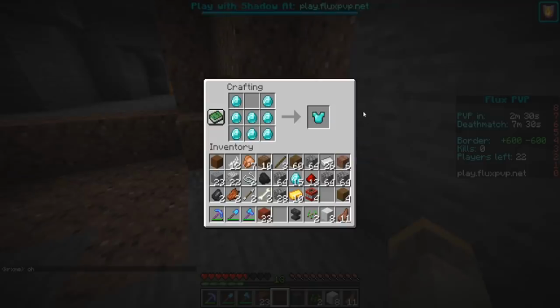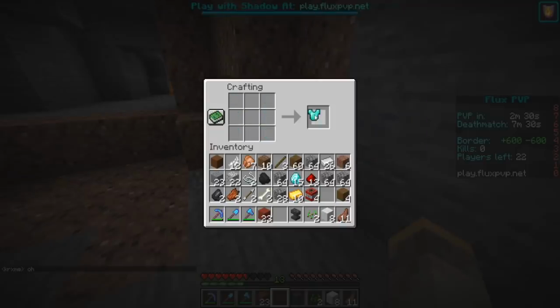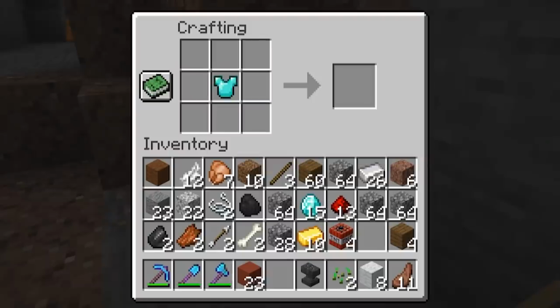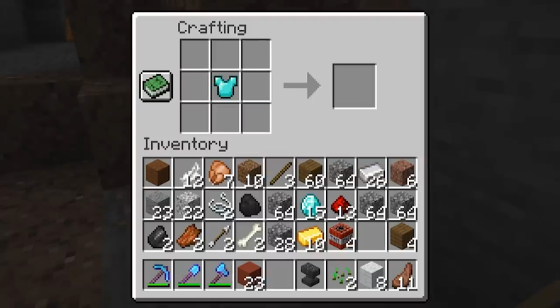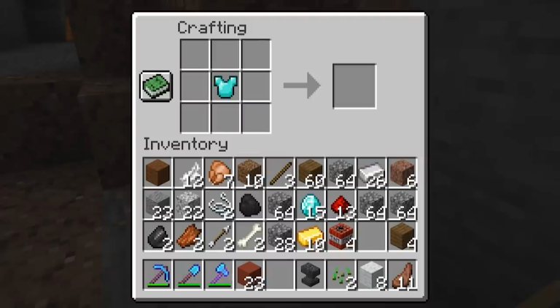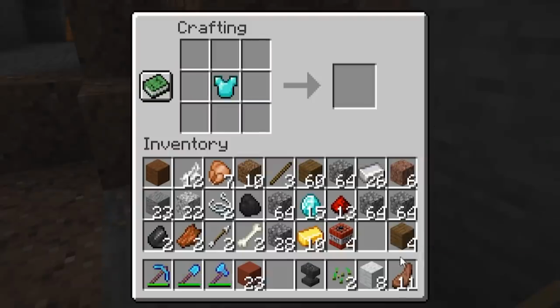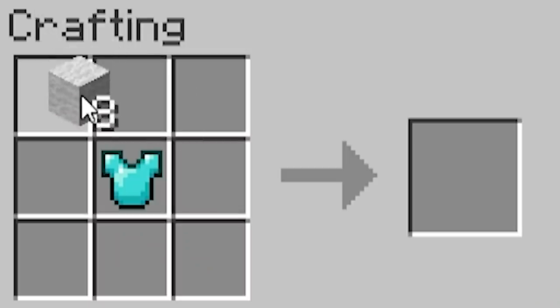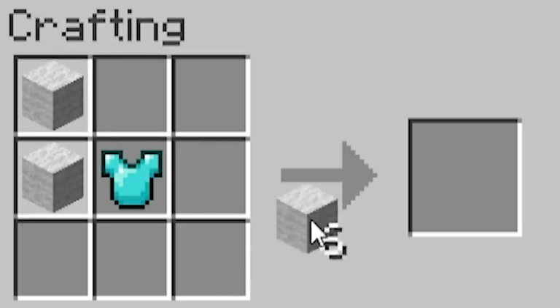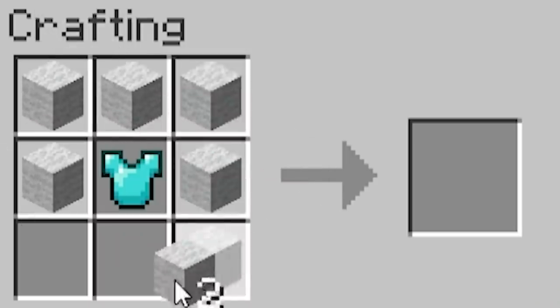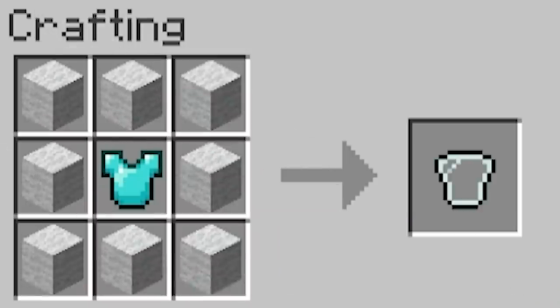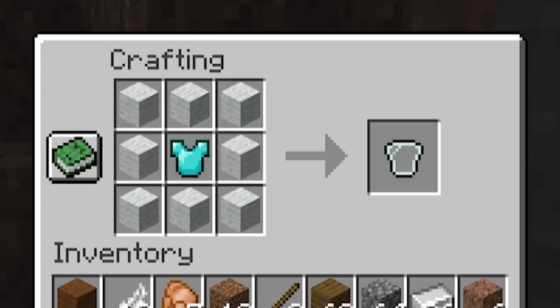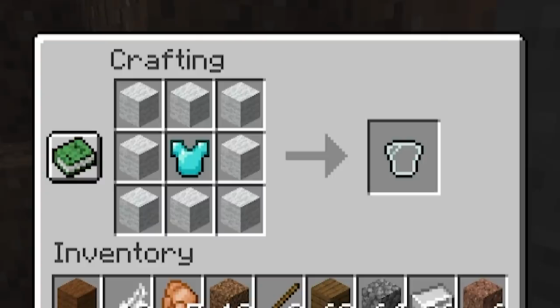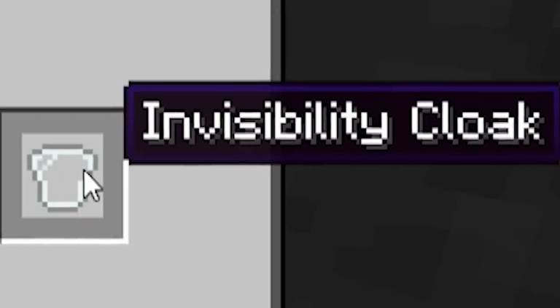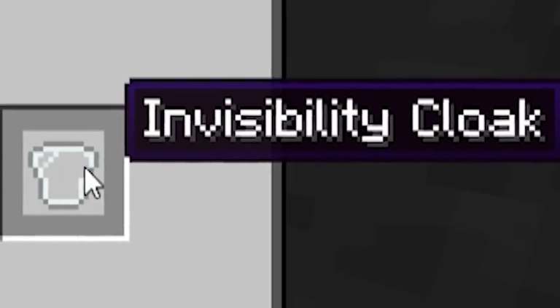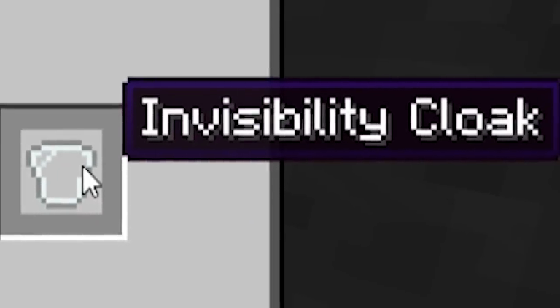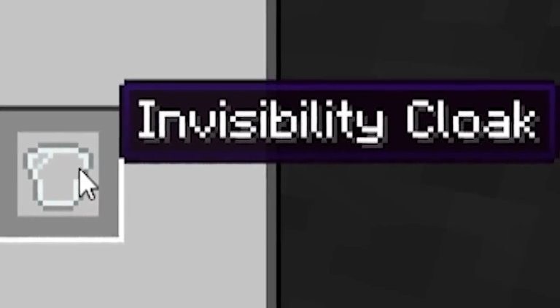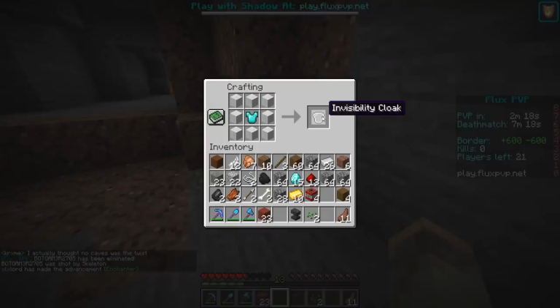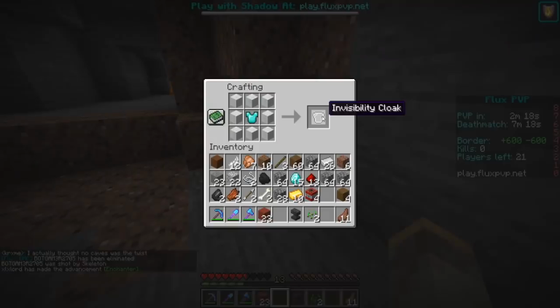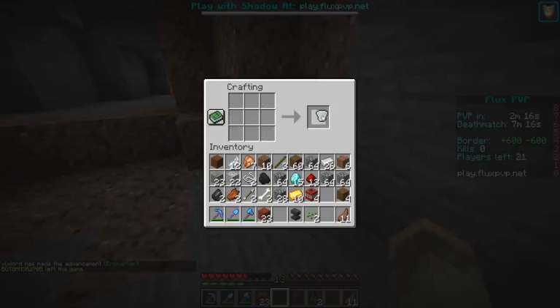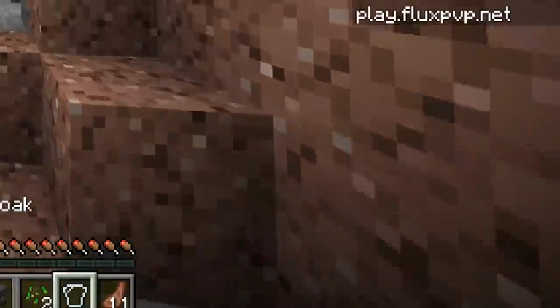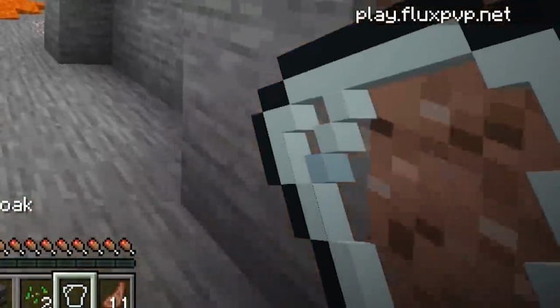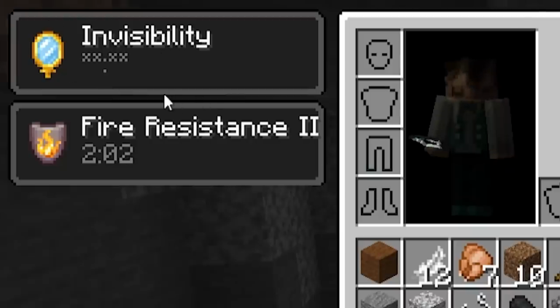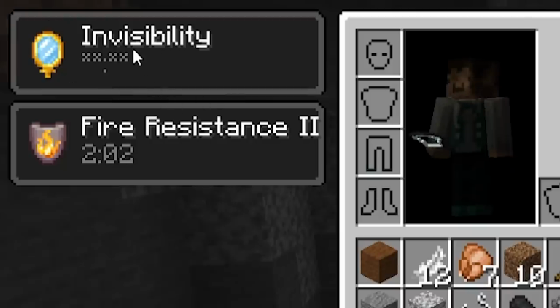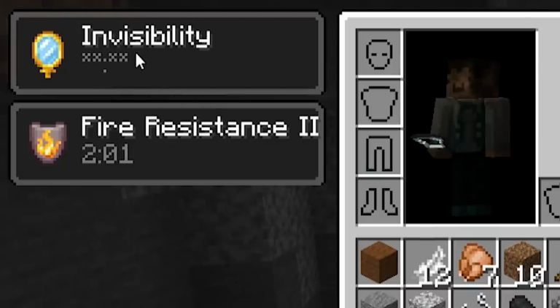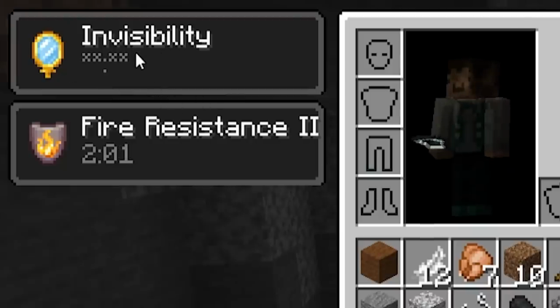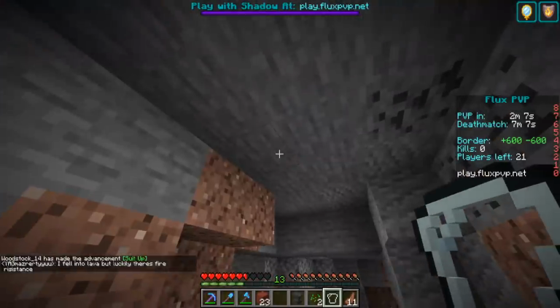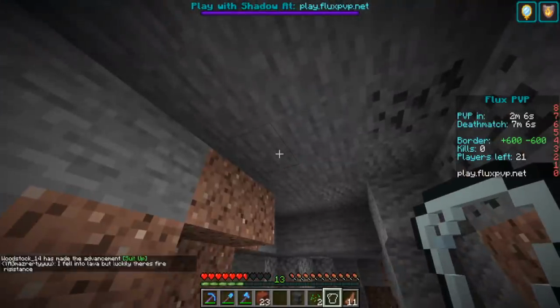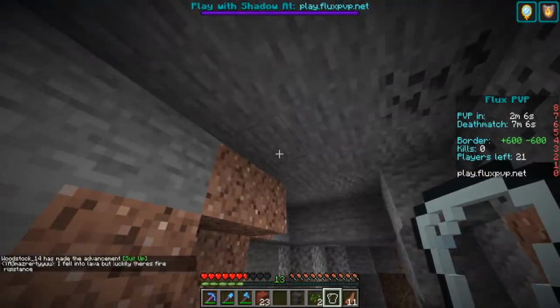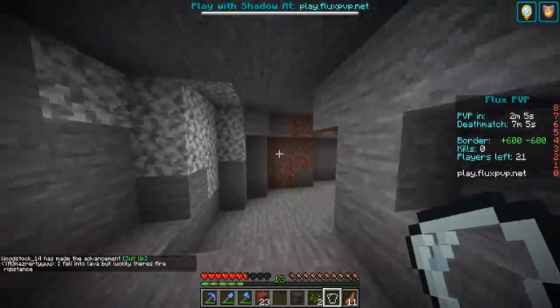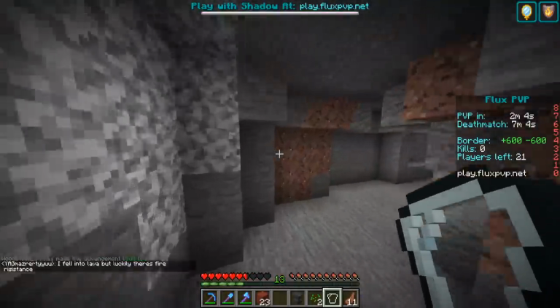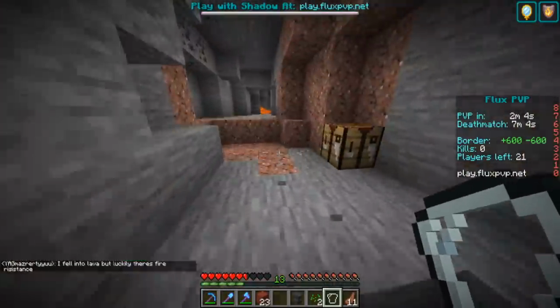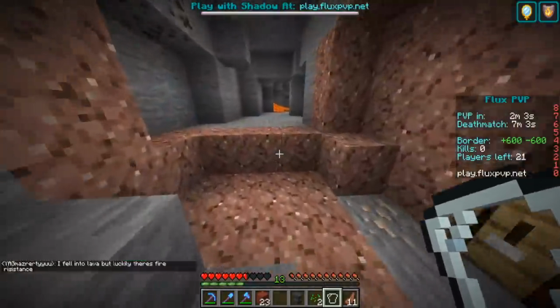So I'm going to make a diamond chest plate — not for me to wear, however. I'm going to put it in the middle of the crafting table. I'm going to get the wool we got at the start of the game and surround it like this. Oh yeah, that's what it is — the invisibility cloak! When I hold it like this, as you see, I go invisible when it's in my hand. It's like a shield — think of it that way. And it also will hide all of my armor as well.